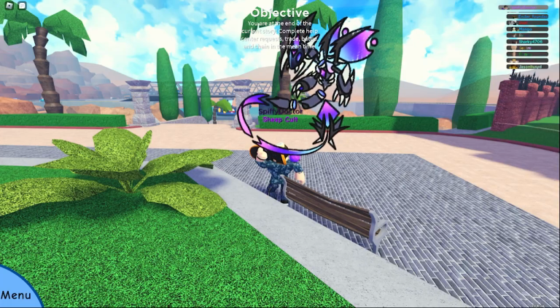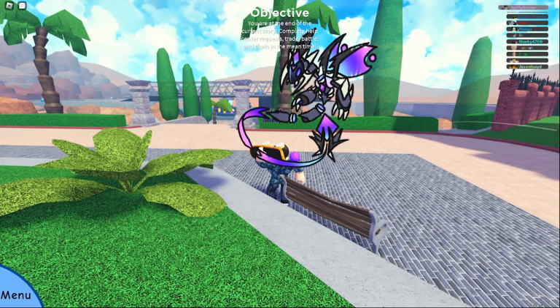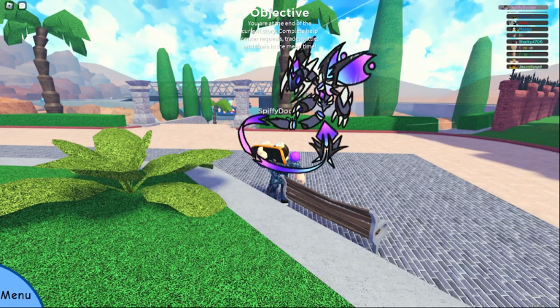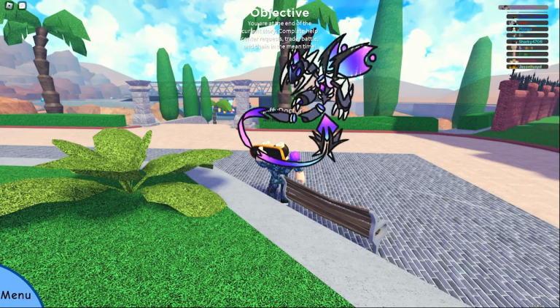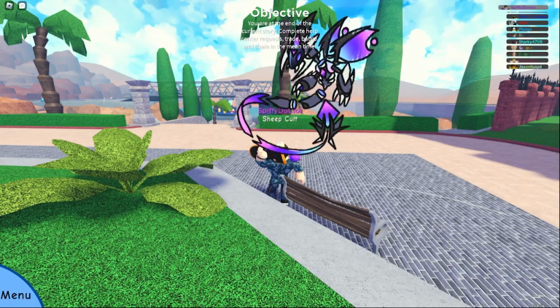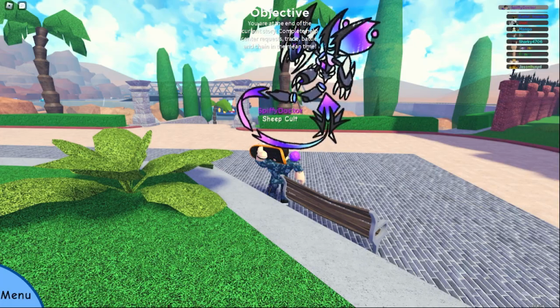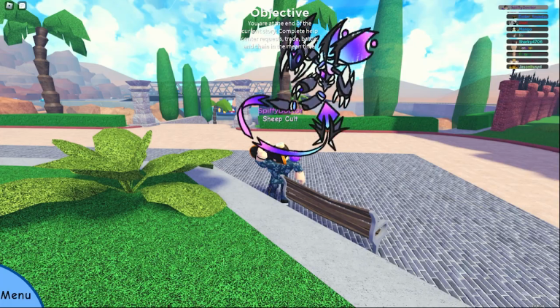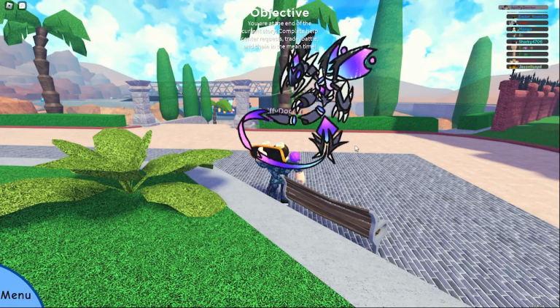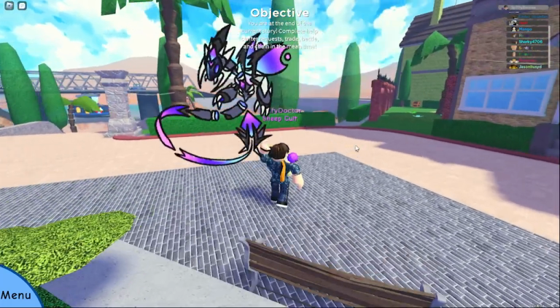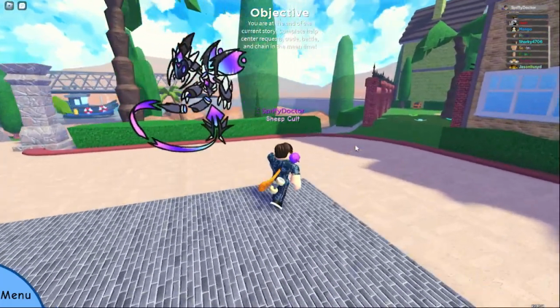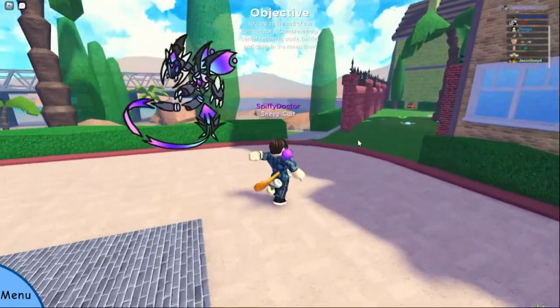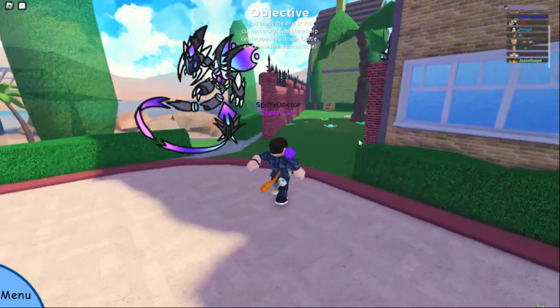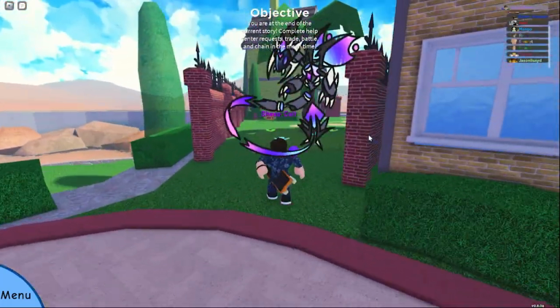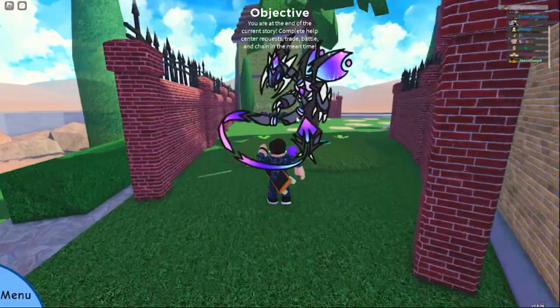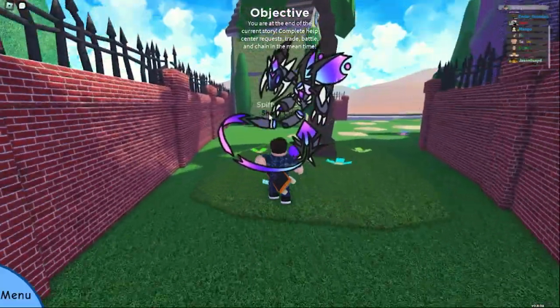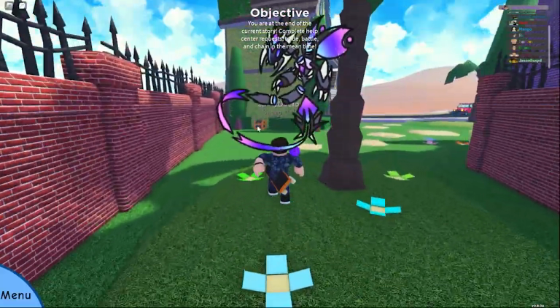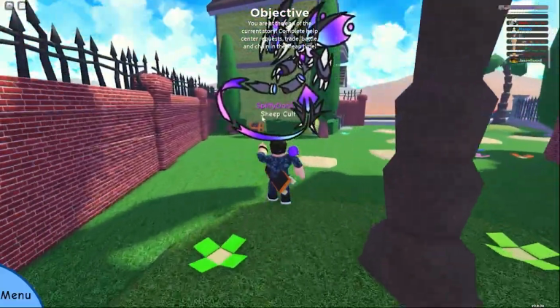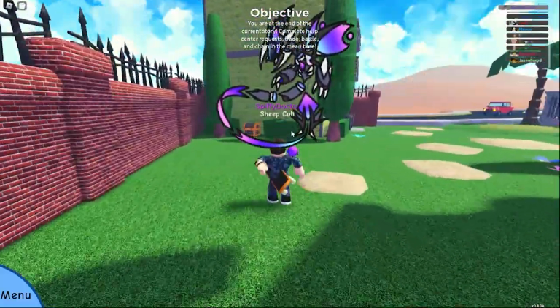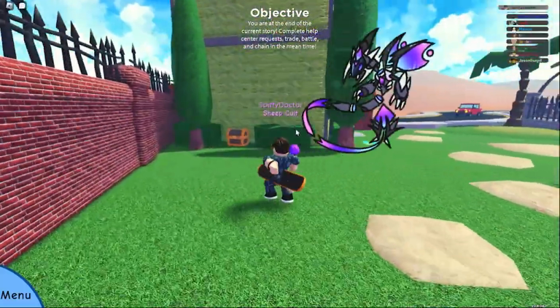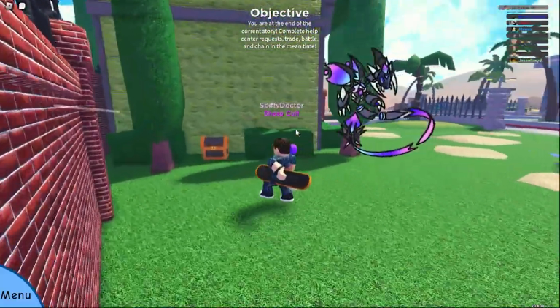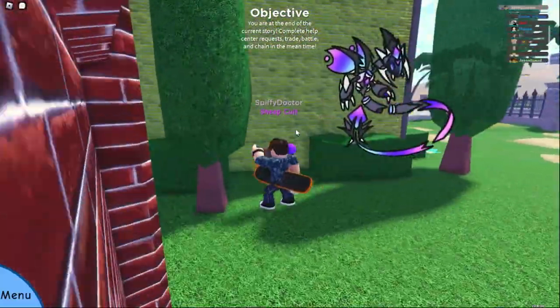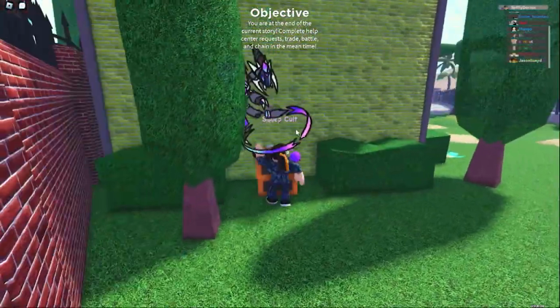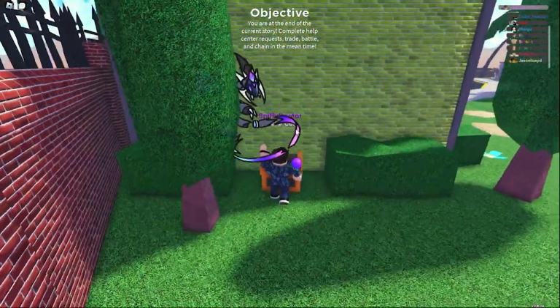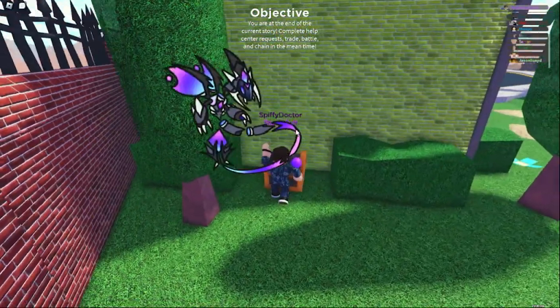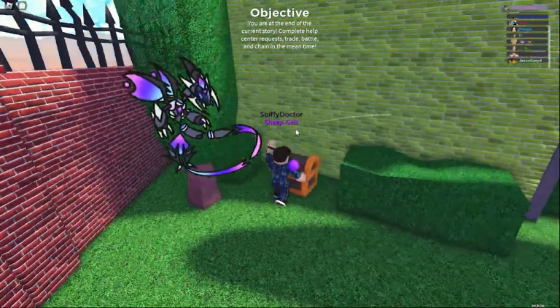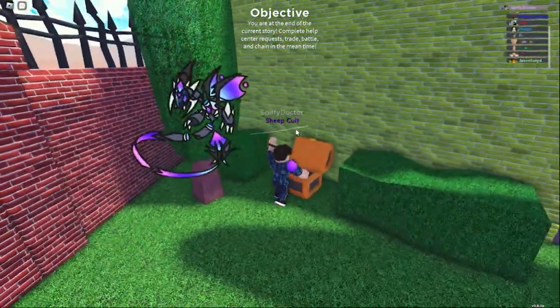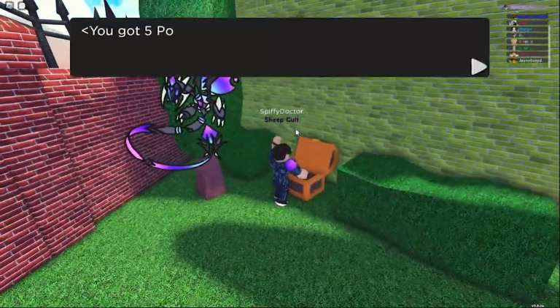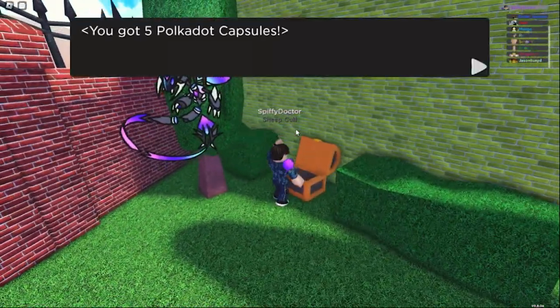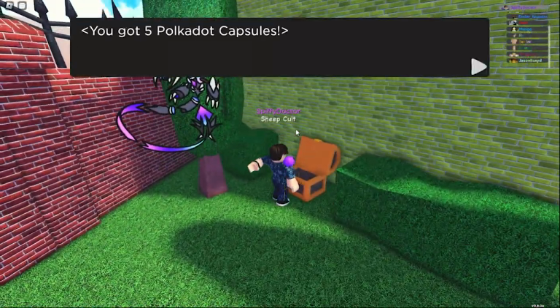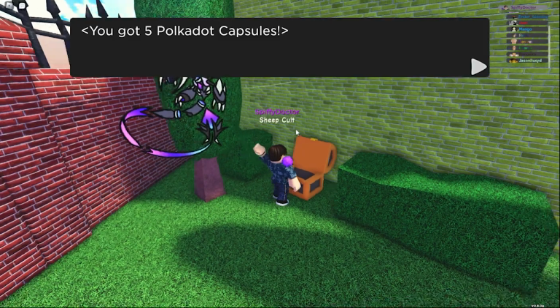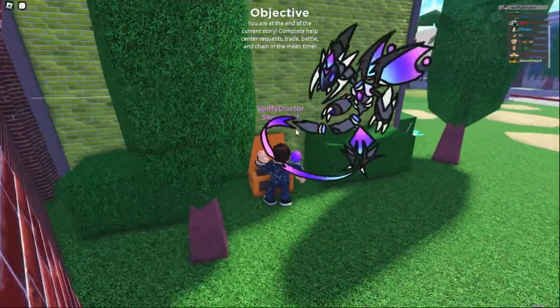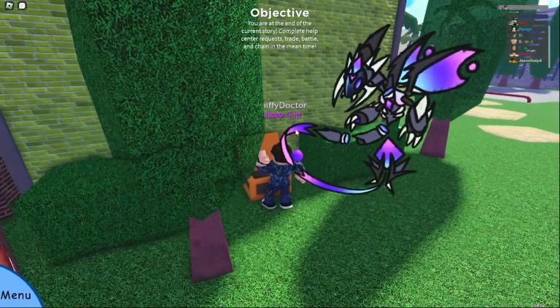Now the second chest is going to be coming over to the right over here. And as you can see right here is the second chest and this one will have five Oasis capsules.